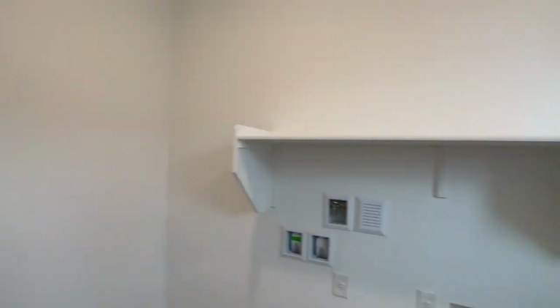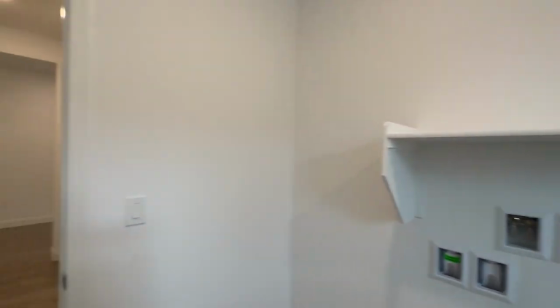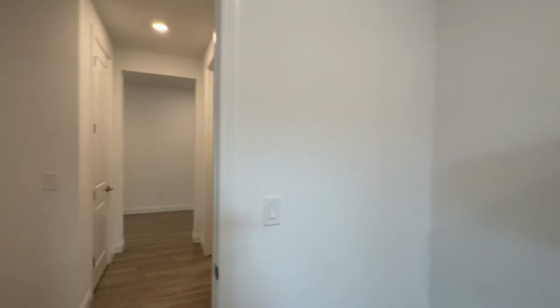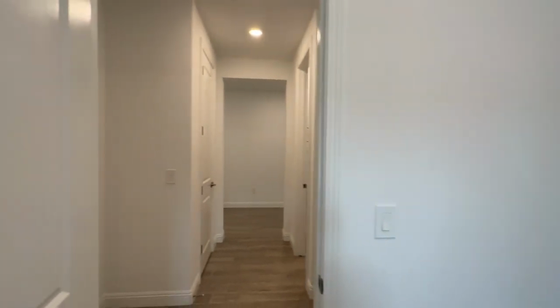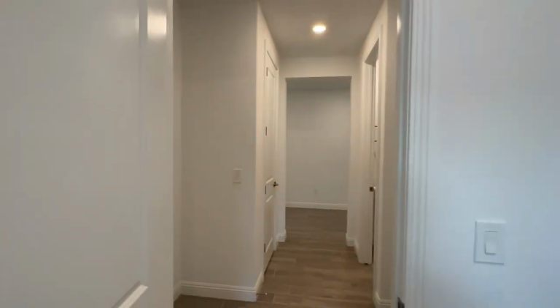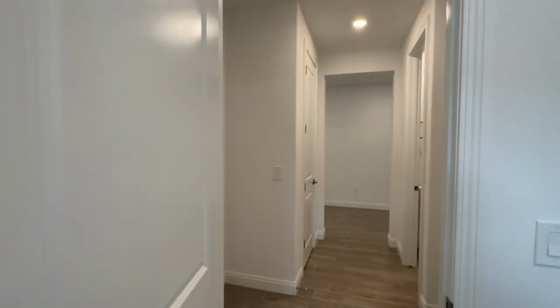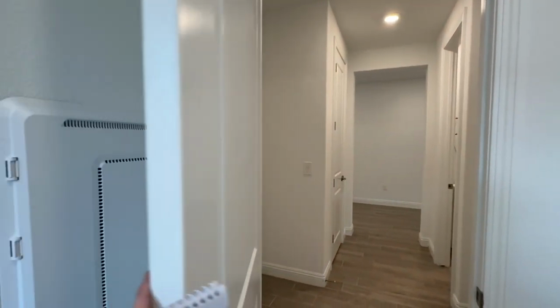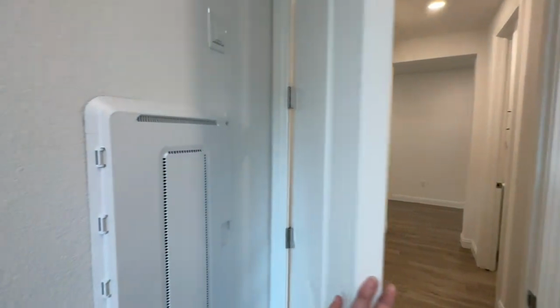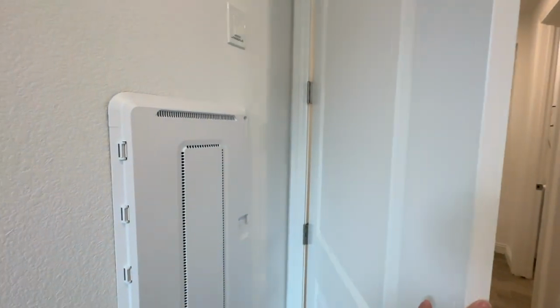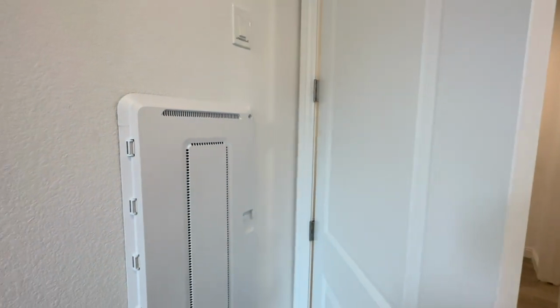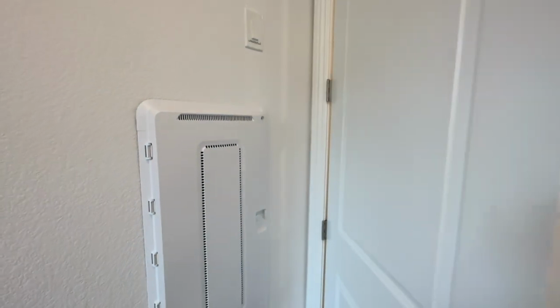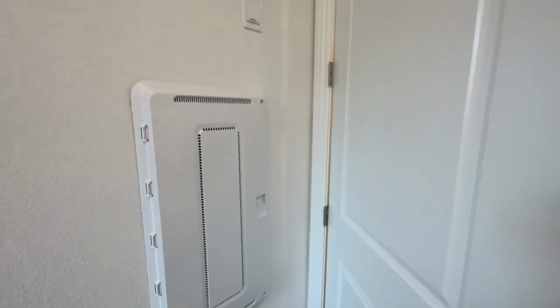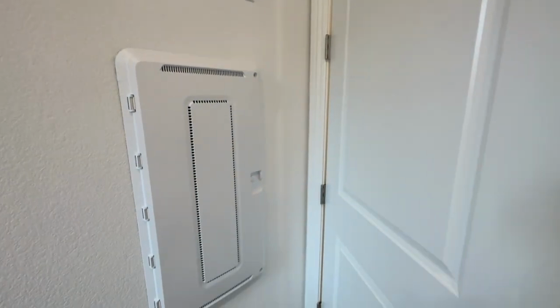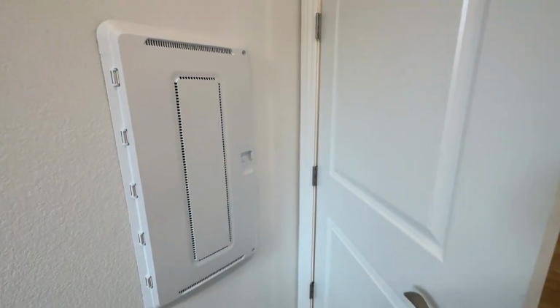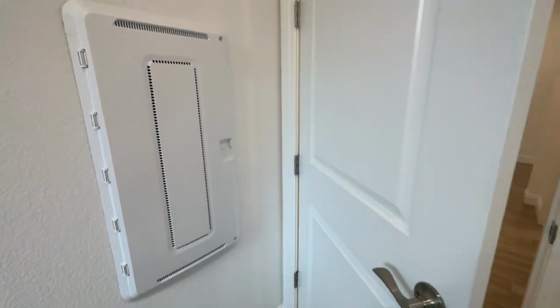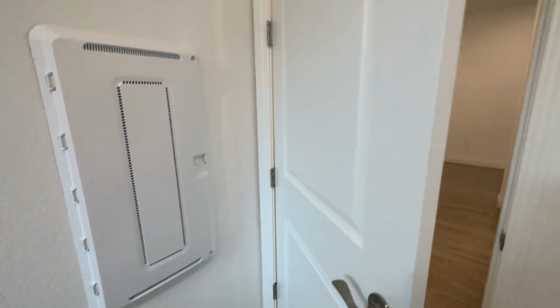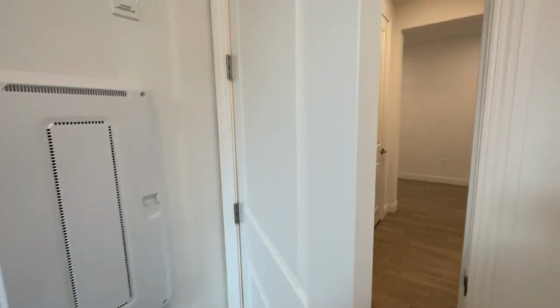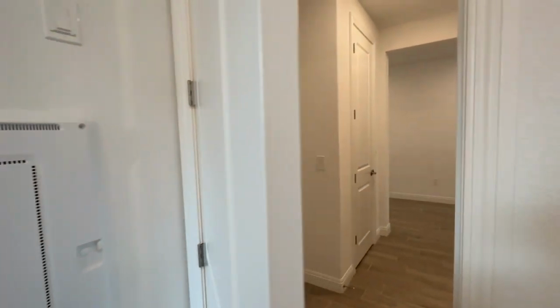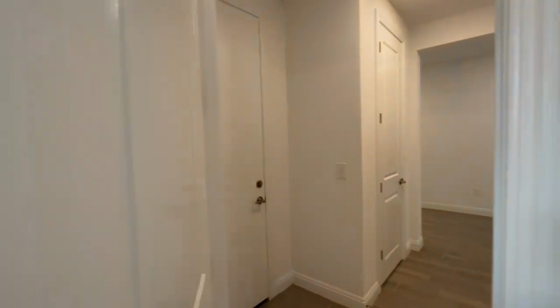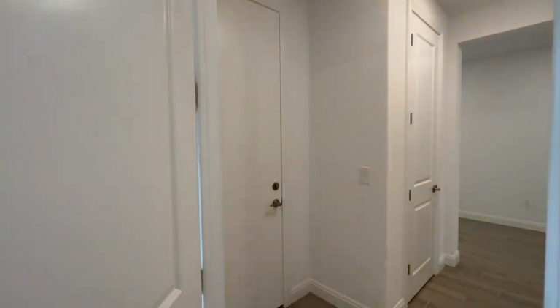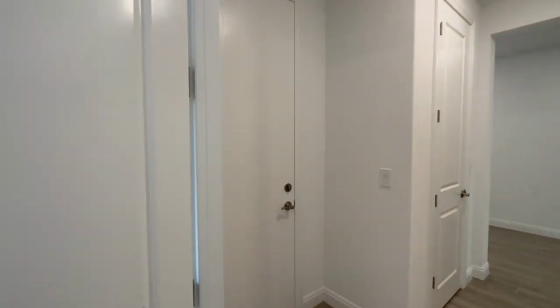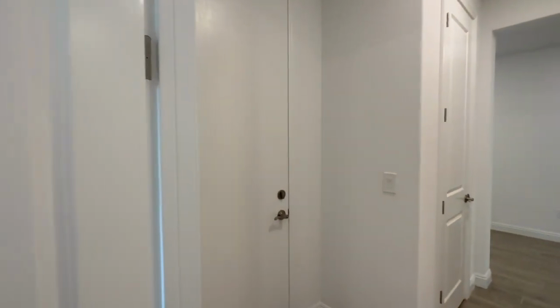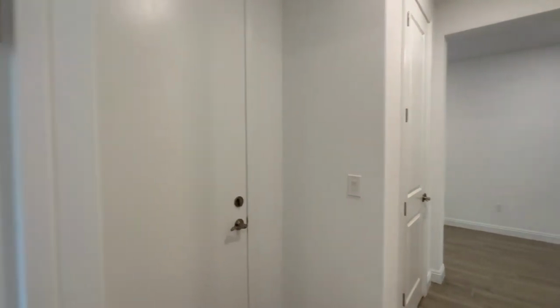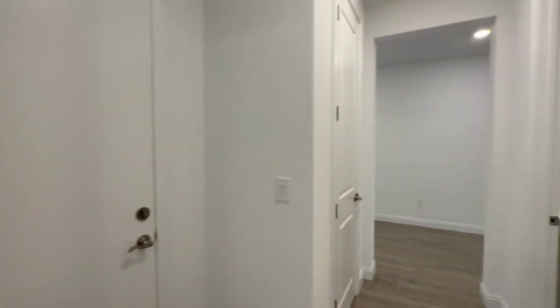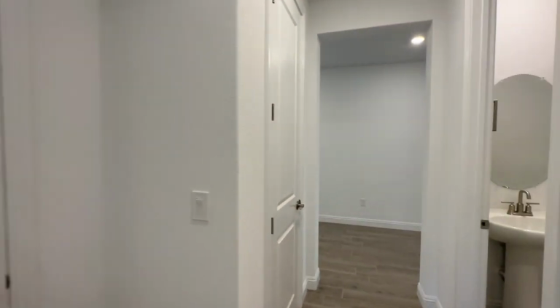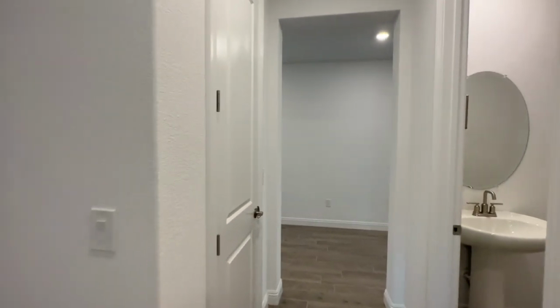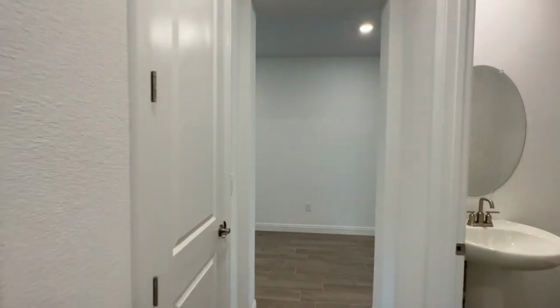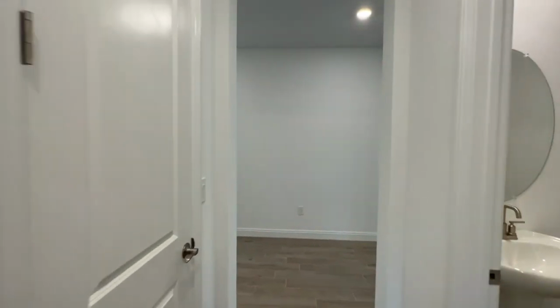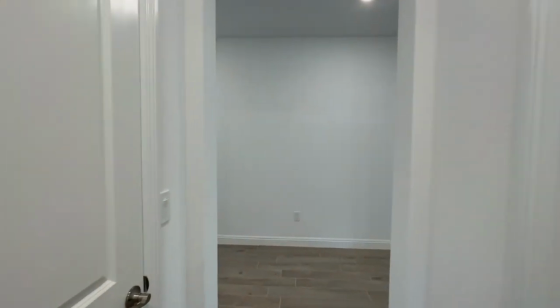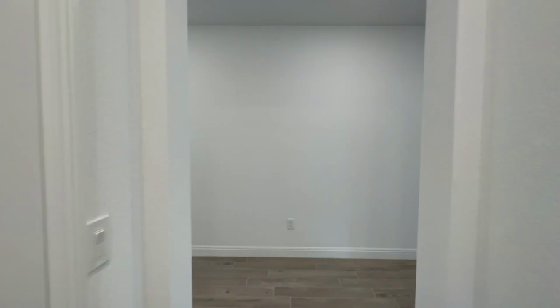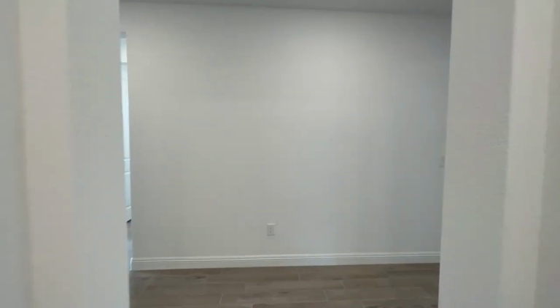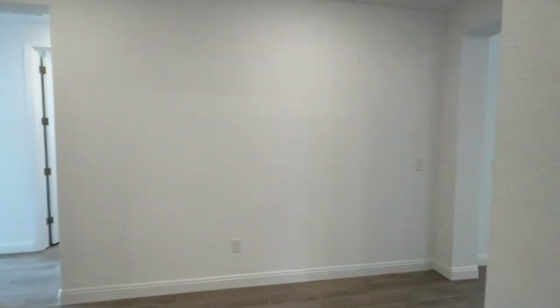We will take a tour of the garage, and right here is the smart panel. We'll do the garage tour after we finish the house tour. We'll also go outside and take a look as well.